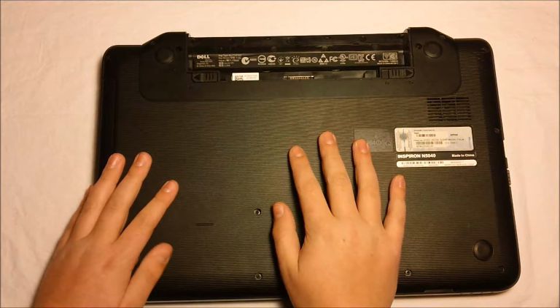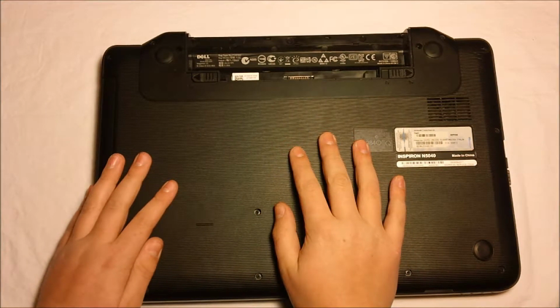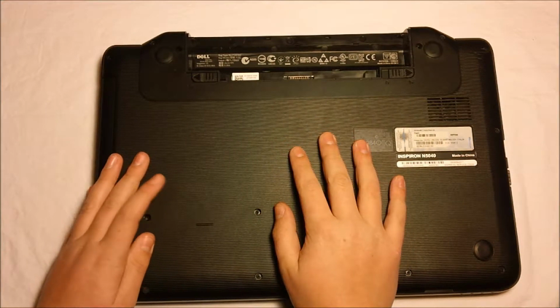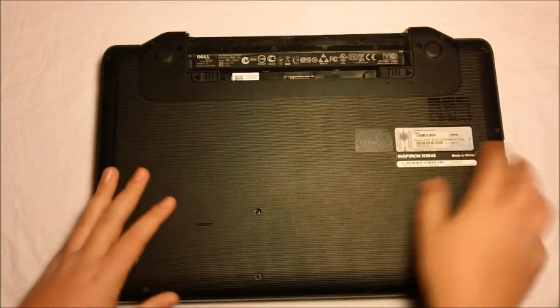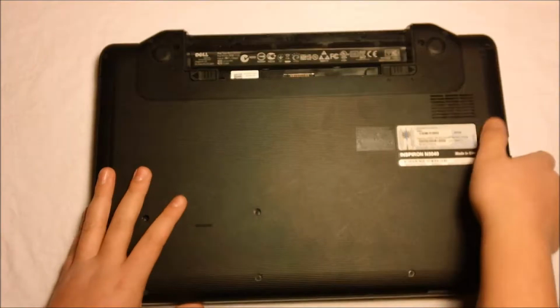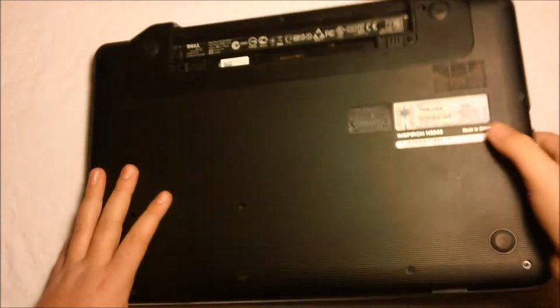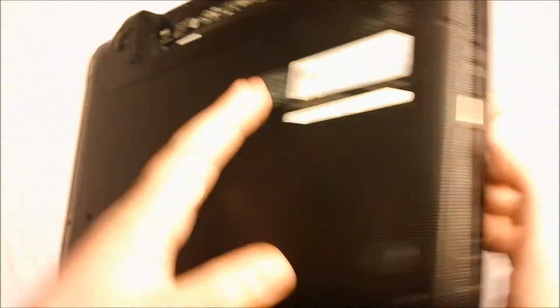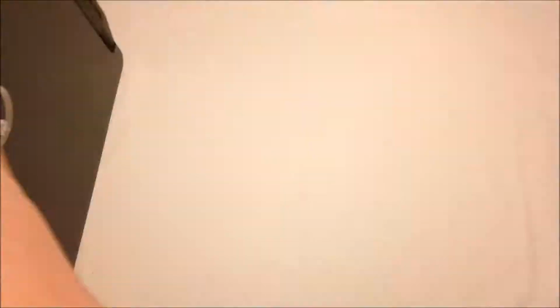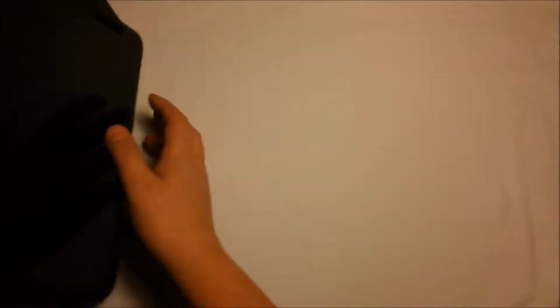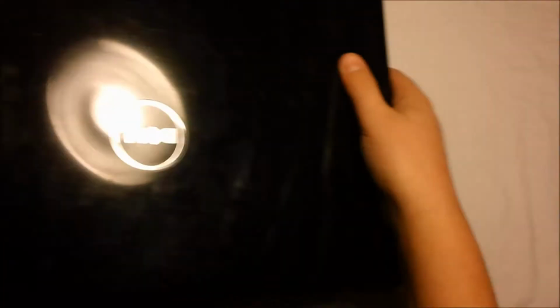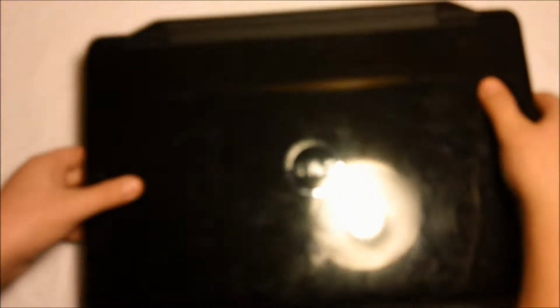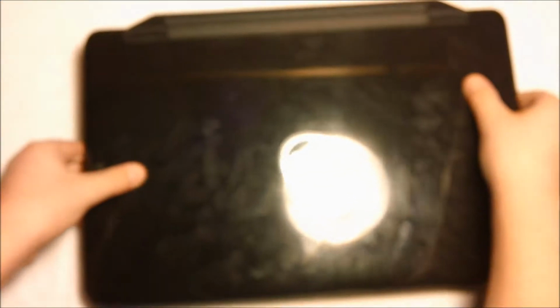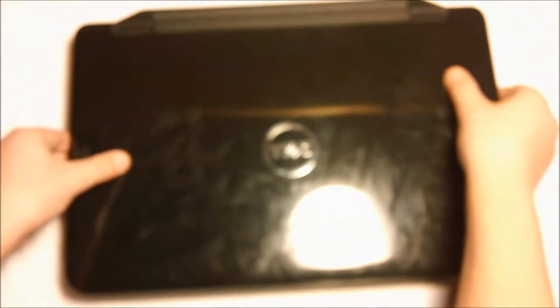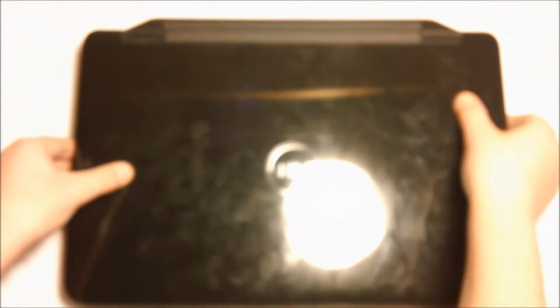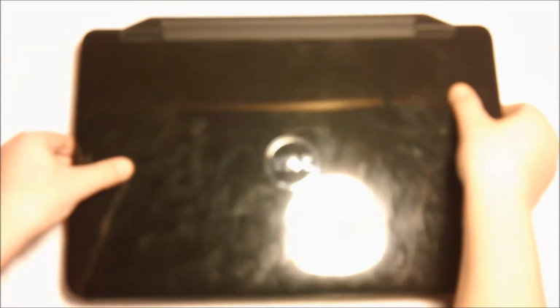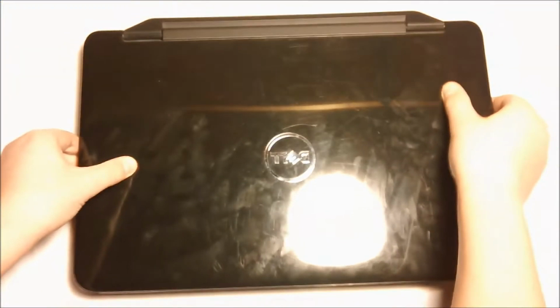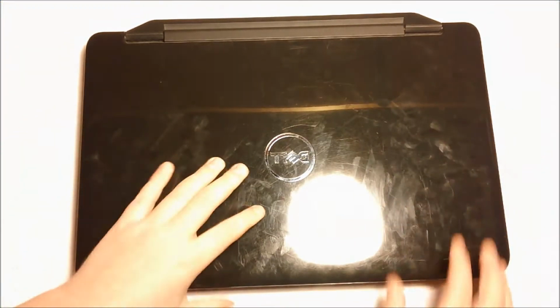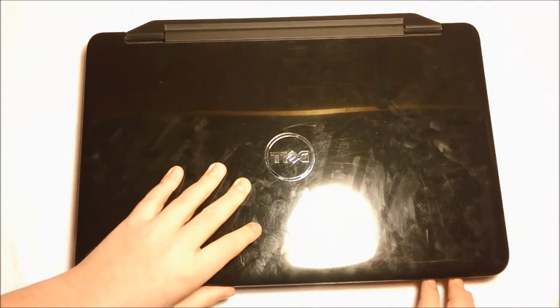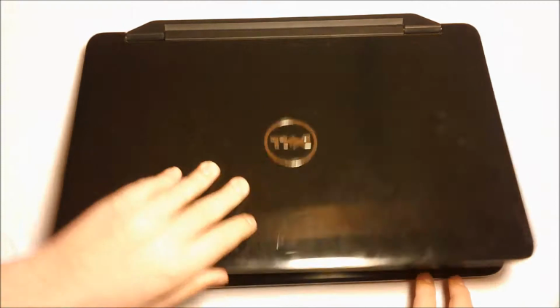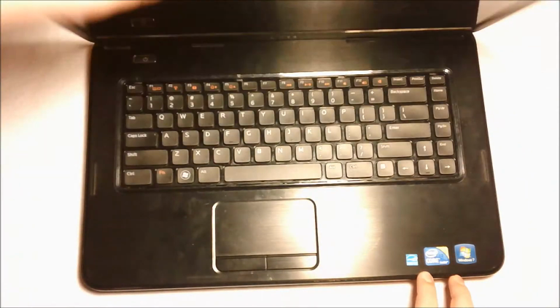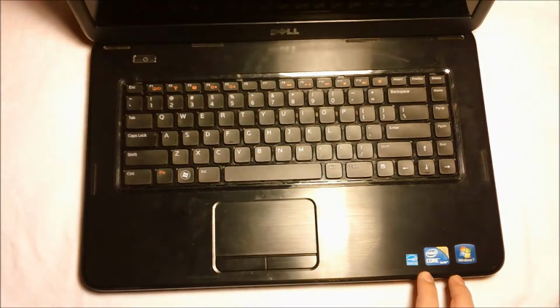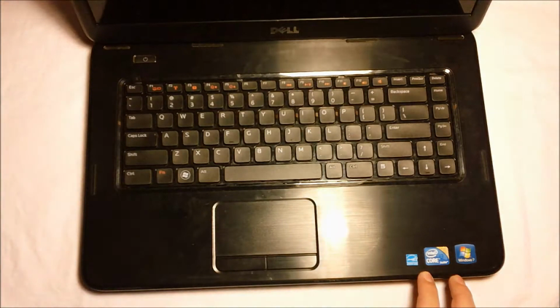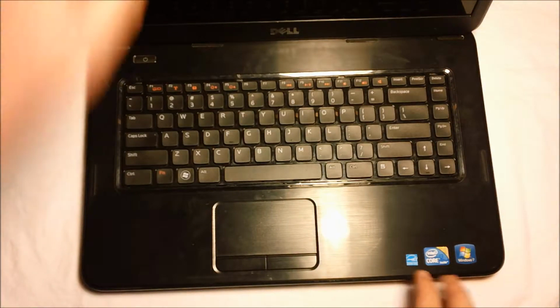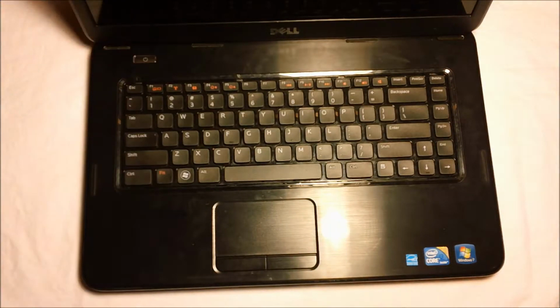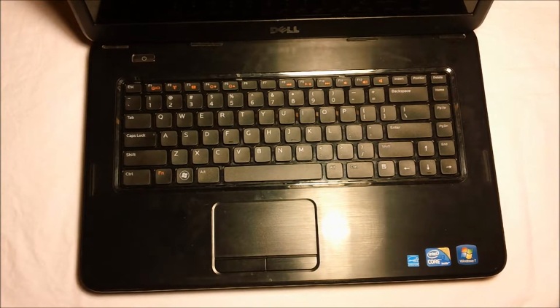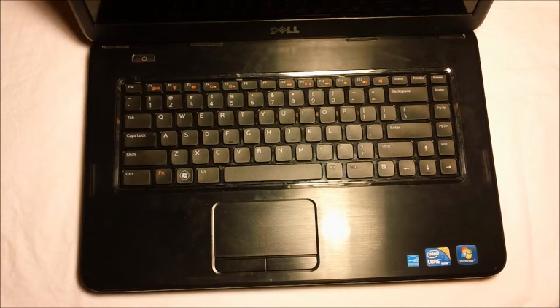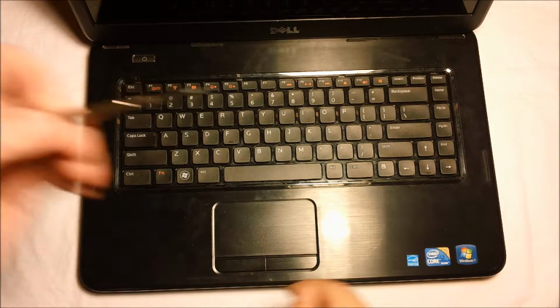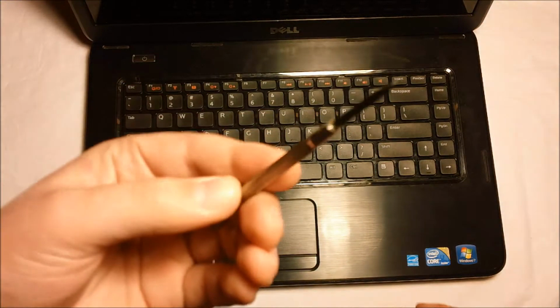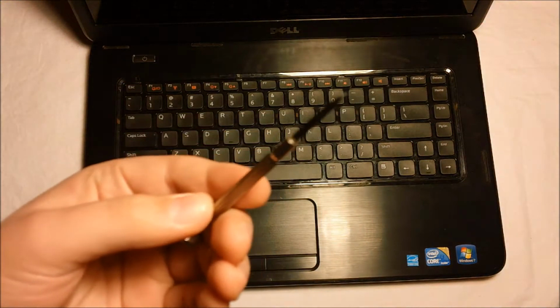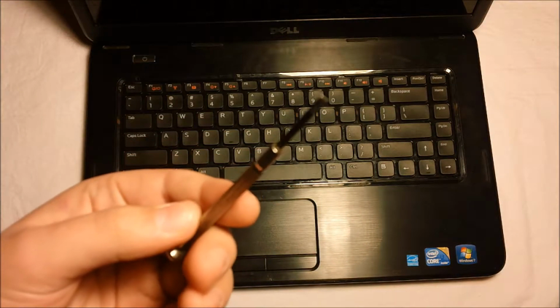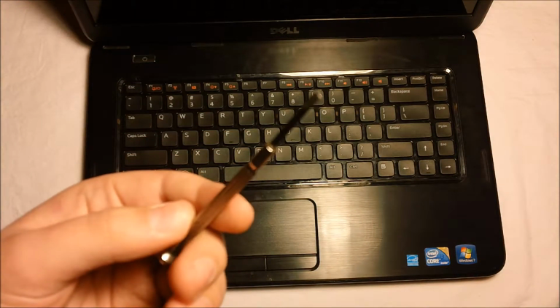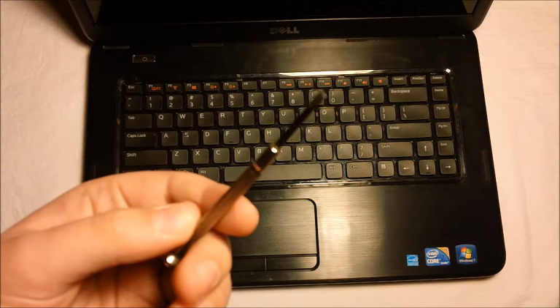There is going to be quite a bit of work after this, so you flip your laptop over once again and you open it up. For this step, you will need a flathead screwdriver.